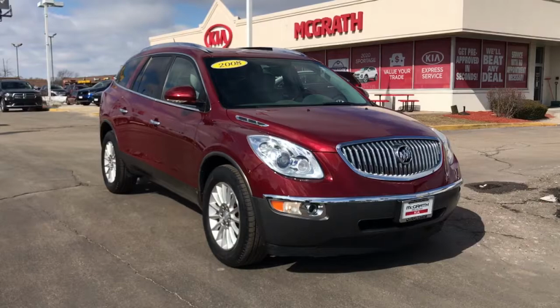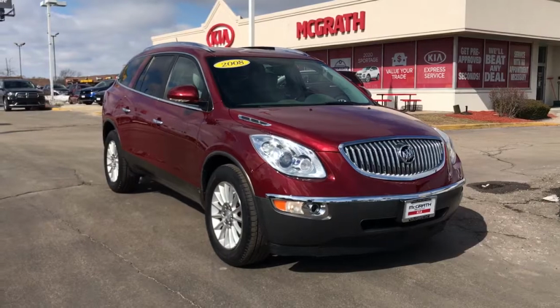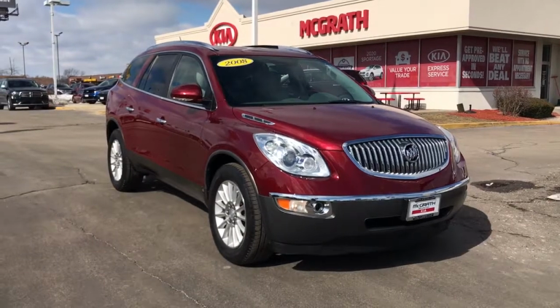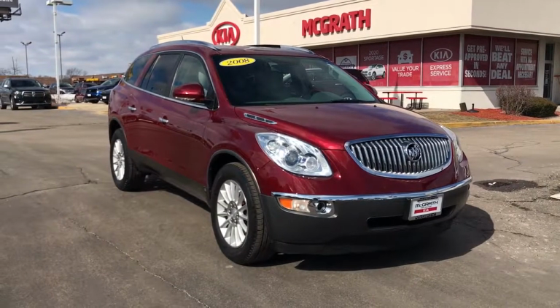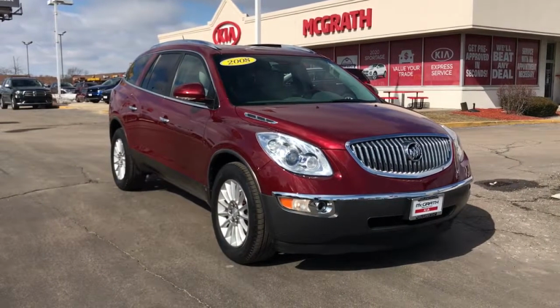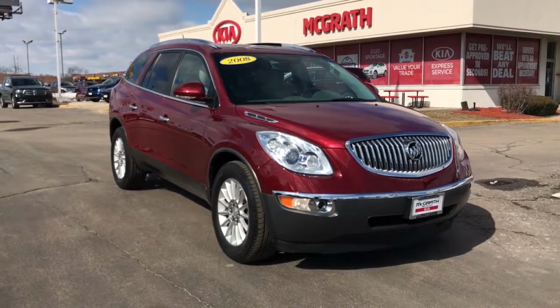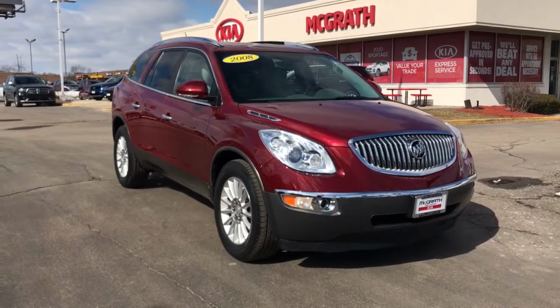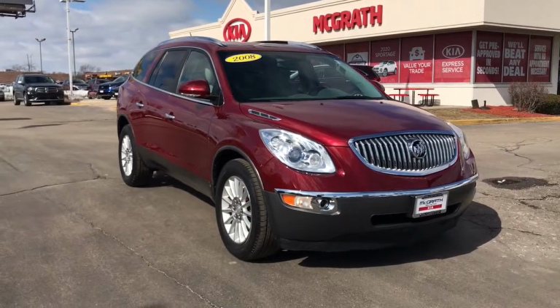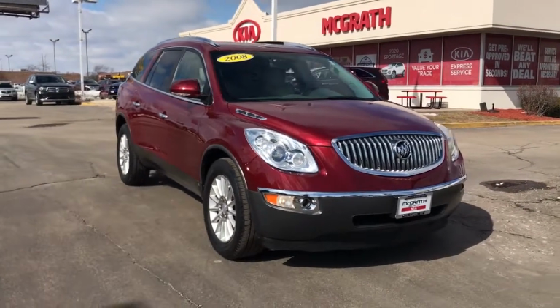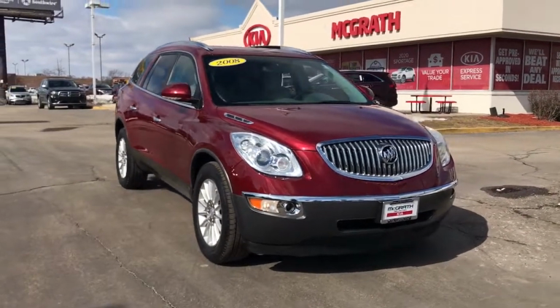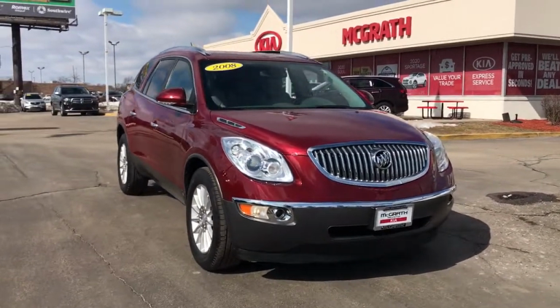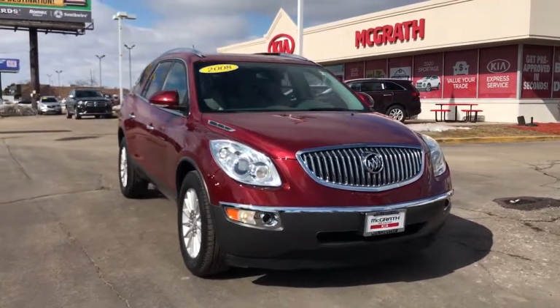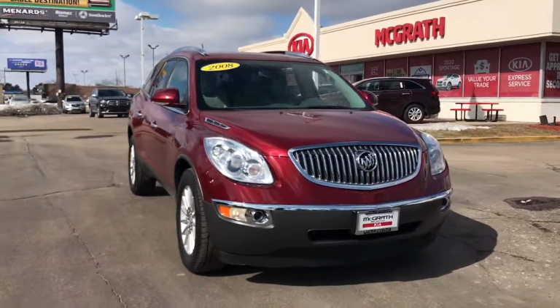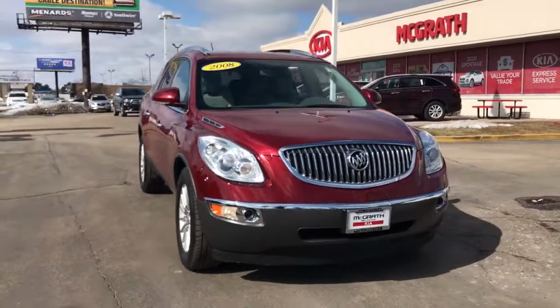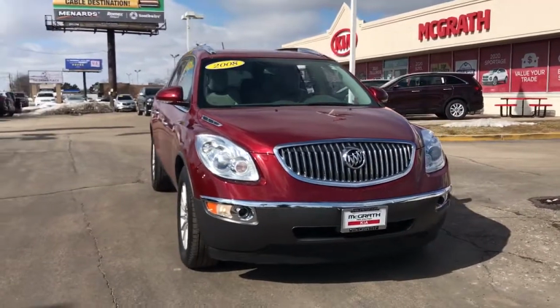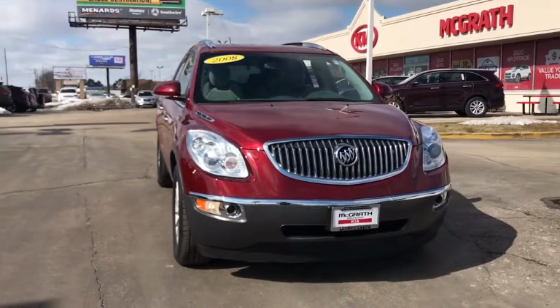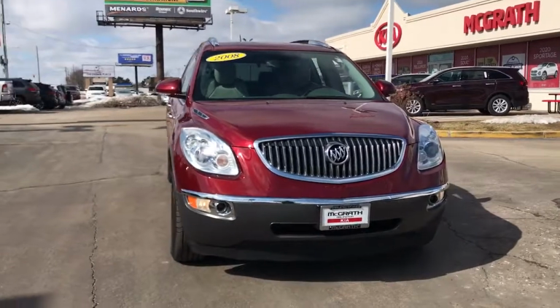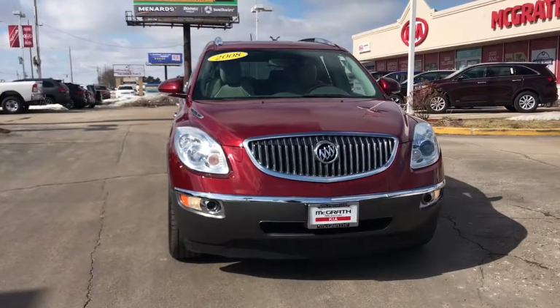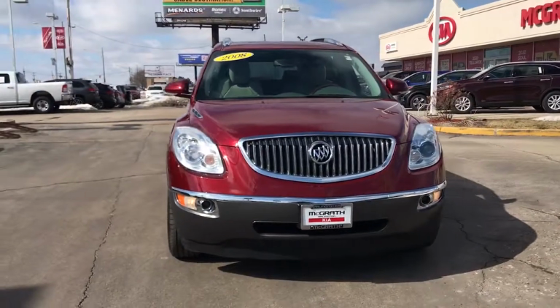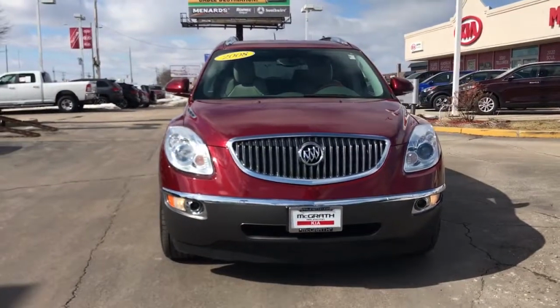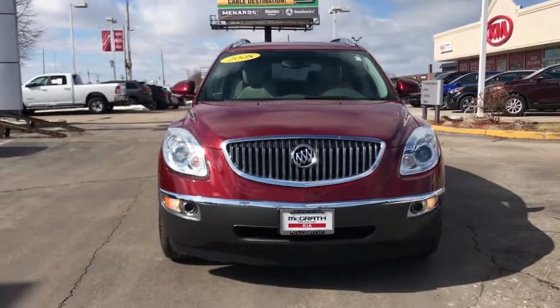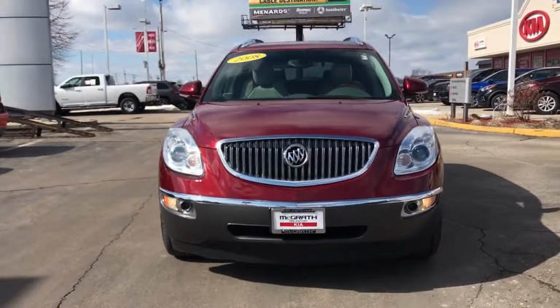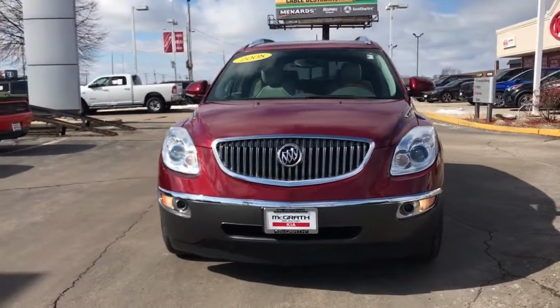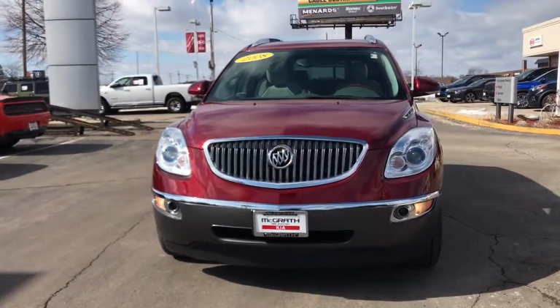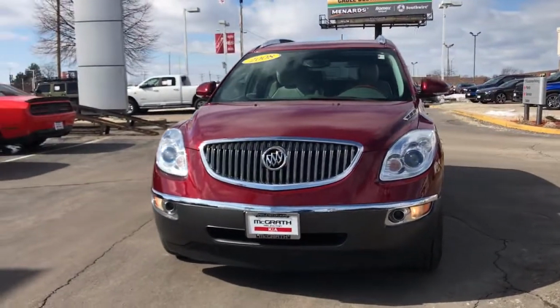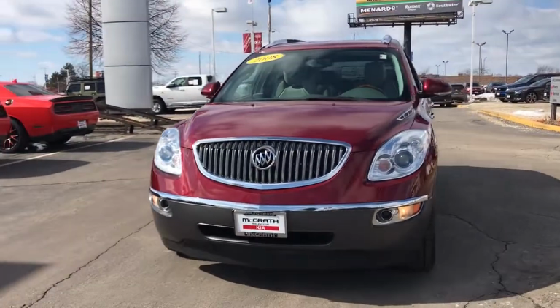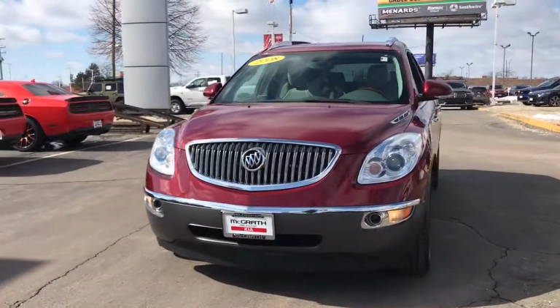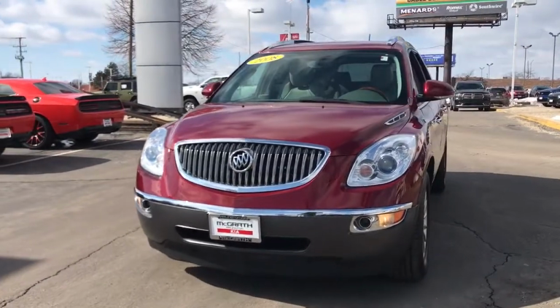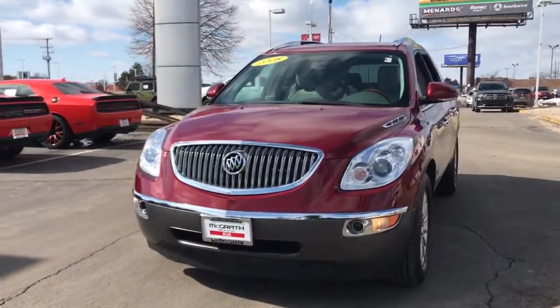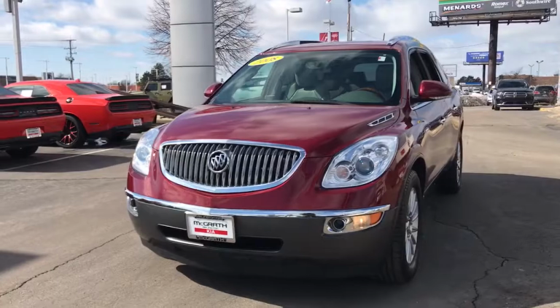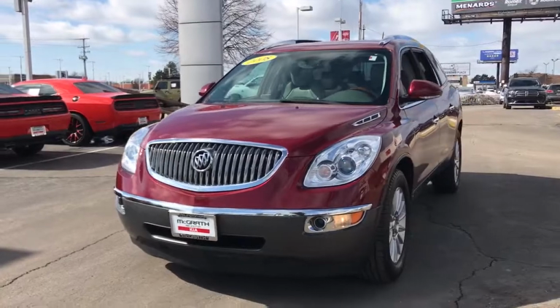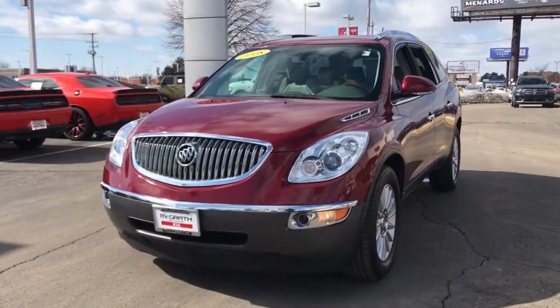Looking for your dream car? It could be the 2008 Buick Enclave. With less than 120,000 miles on the odometer, this vehicle stands out from the rest.